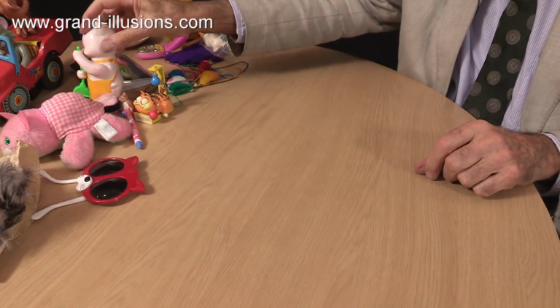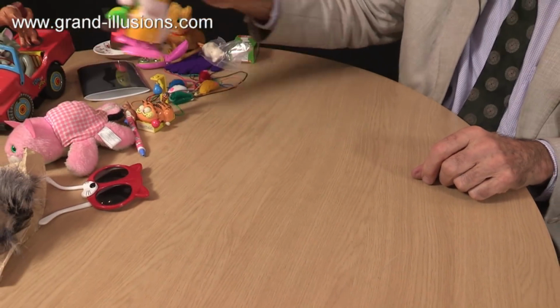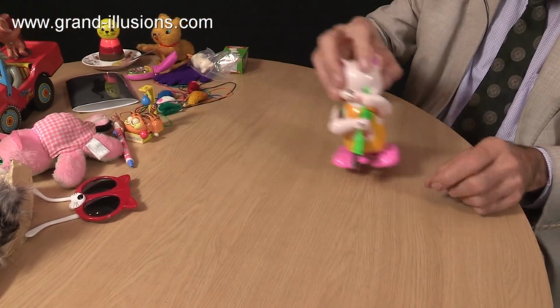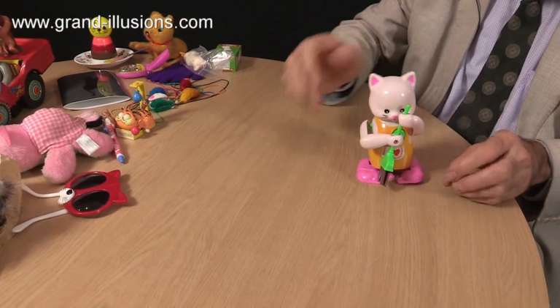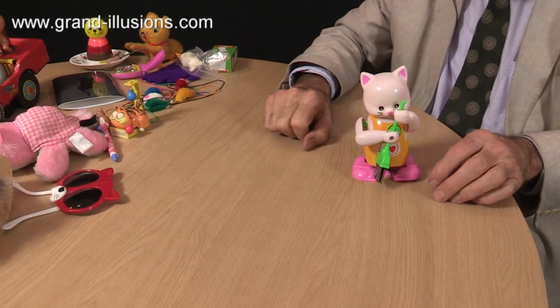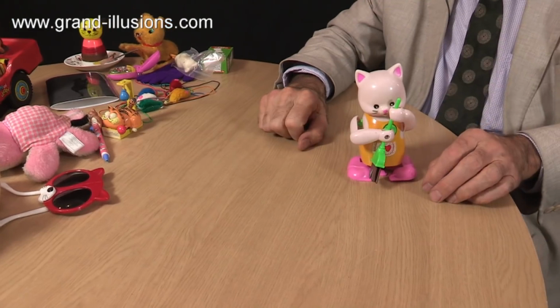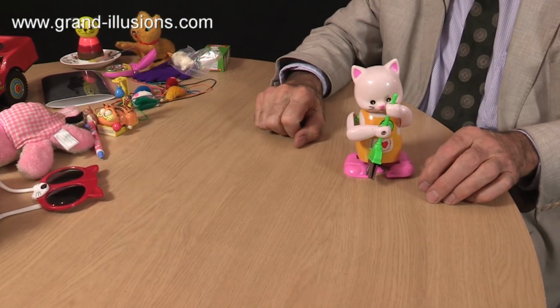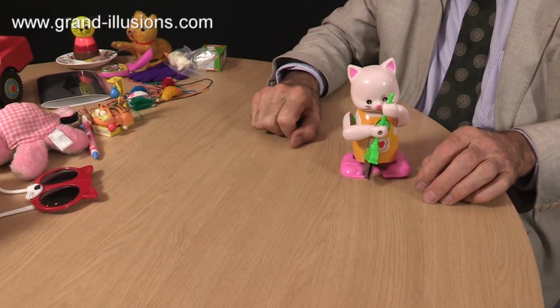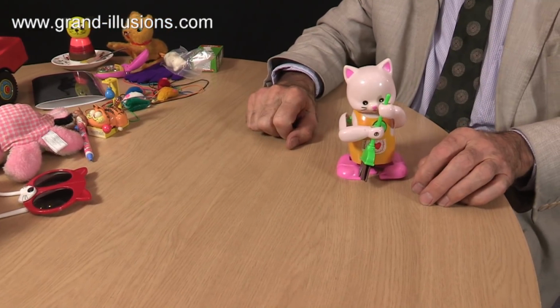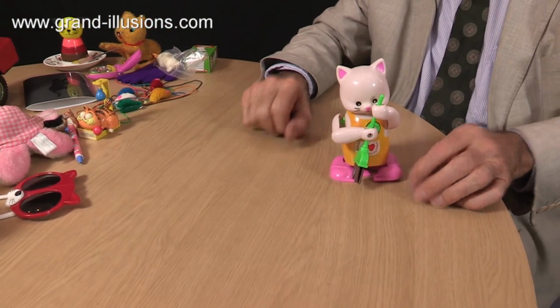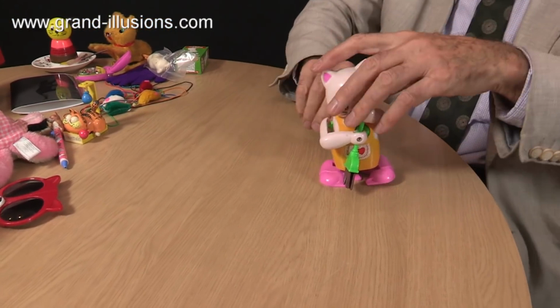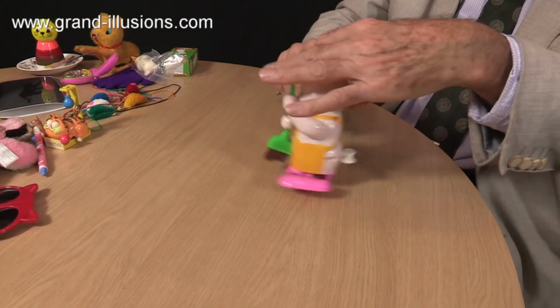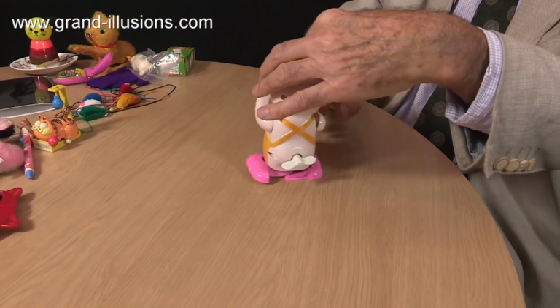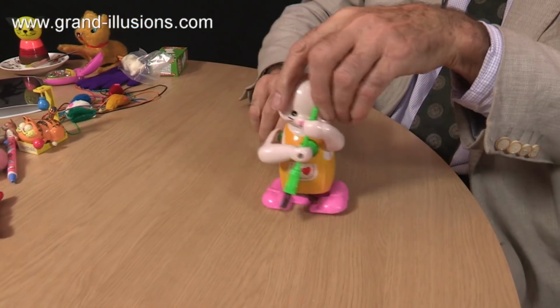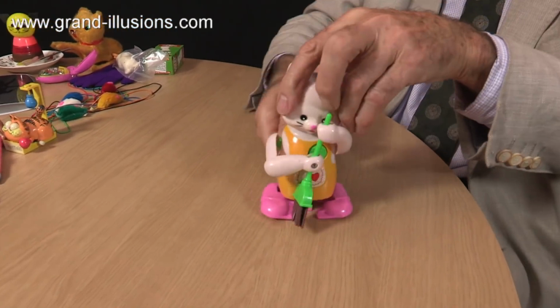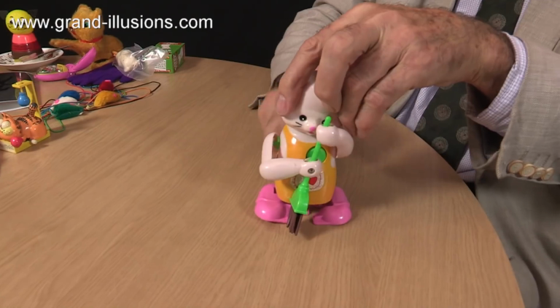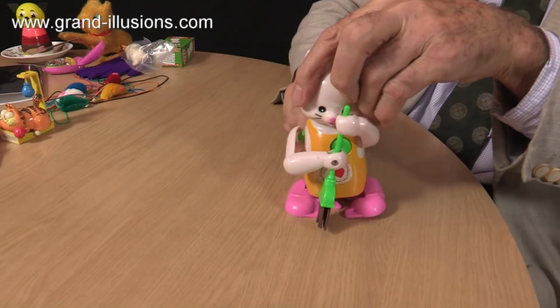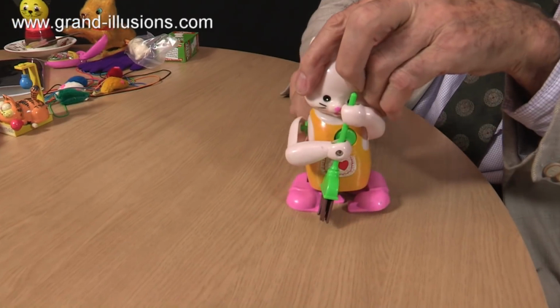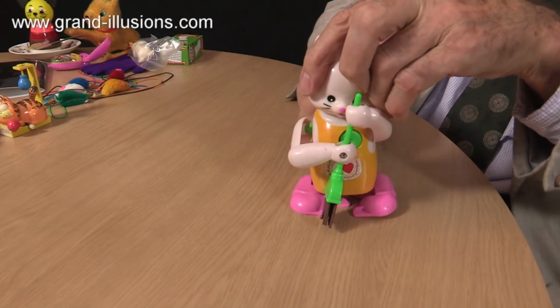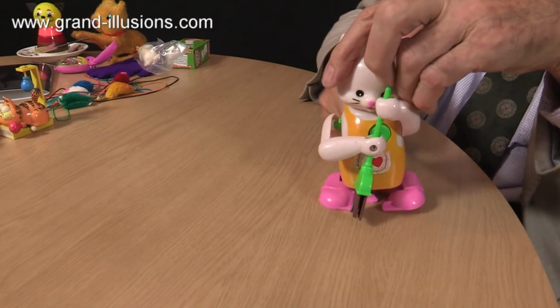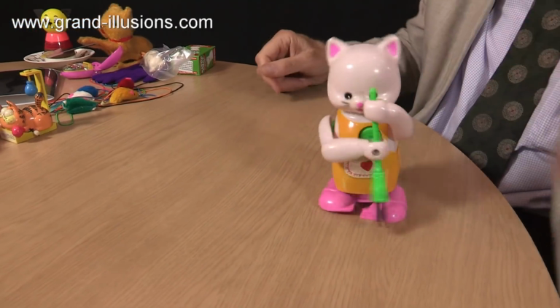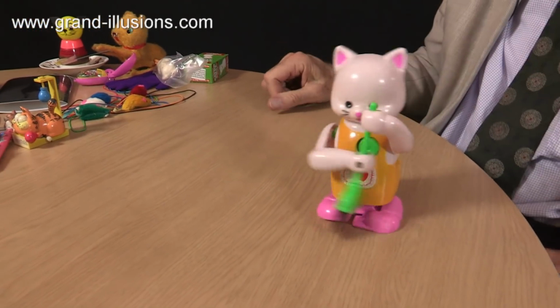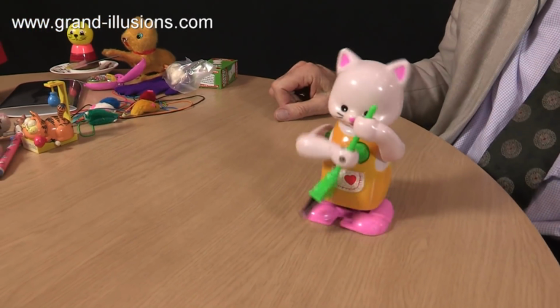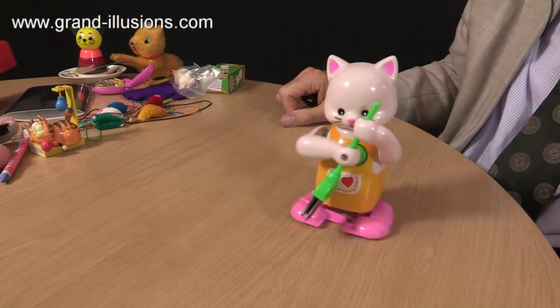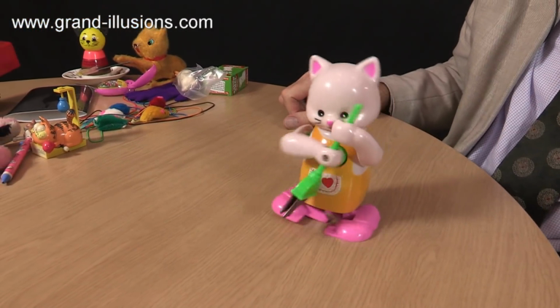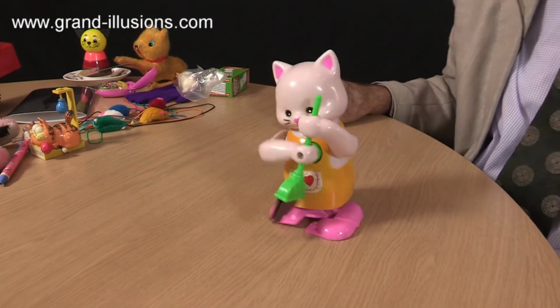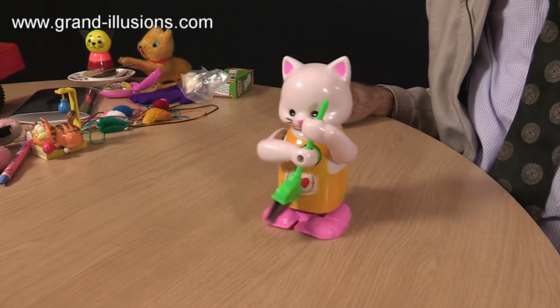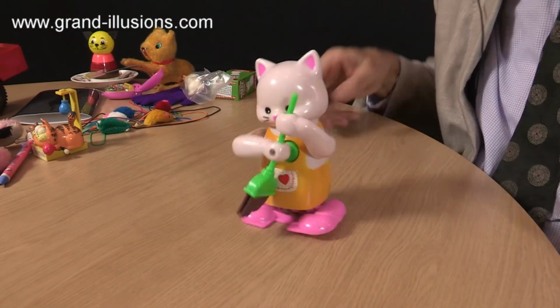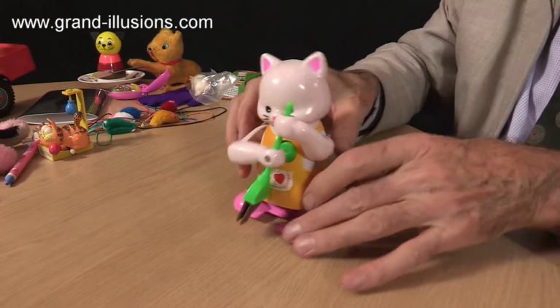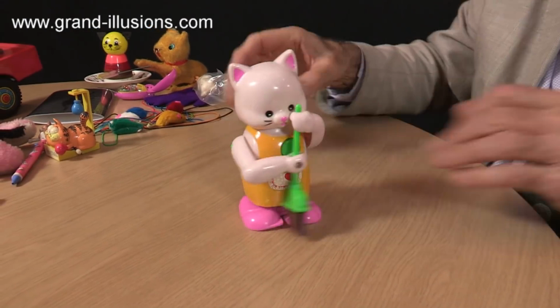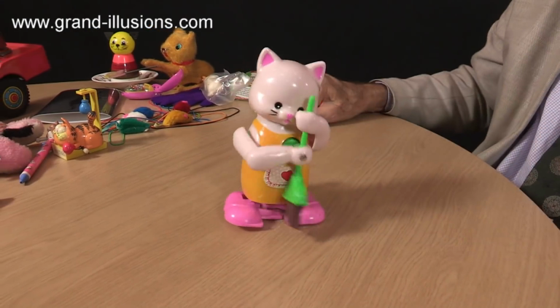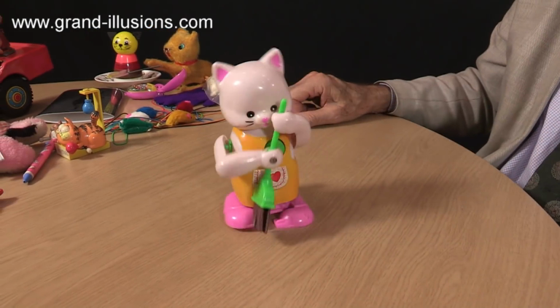Sometimes you can find domesticated cats. This is a lovely idea of a highly domesticated cat. It's a wind-up, so just wind it up and see what happens. Very helpful, isn't it — sweeping the floor of your house. Isn't that sweet? What a nice idea!